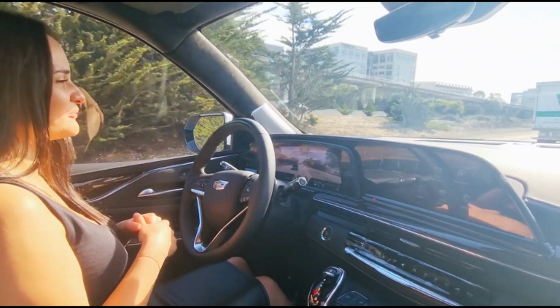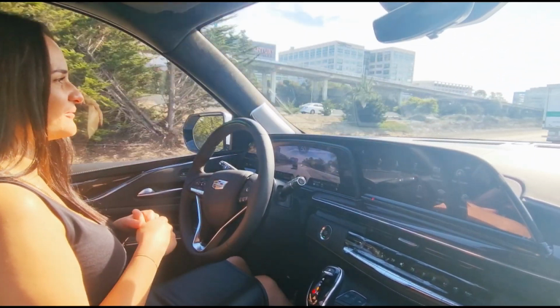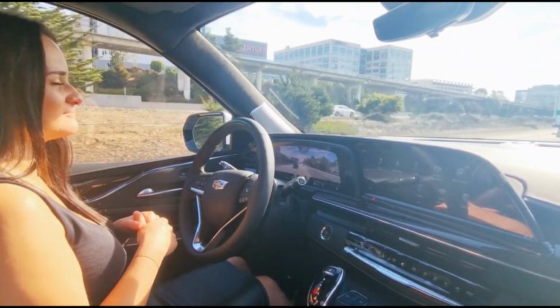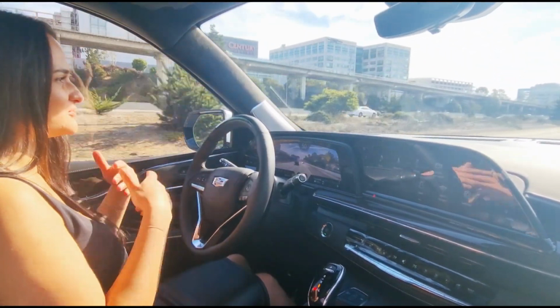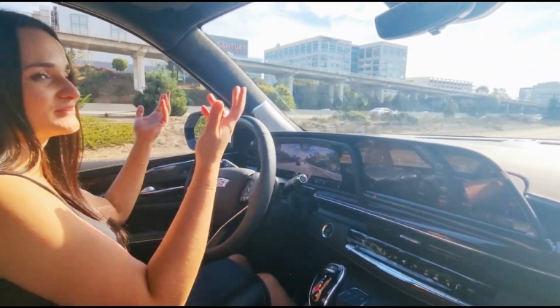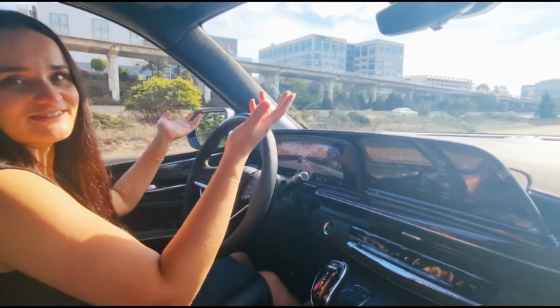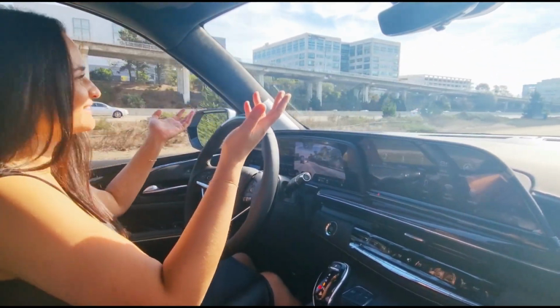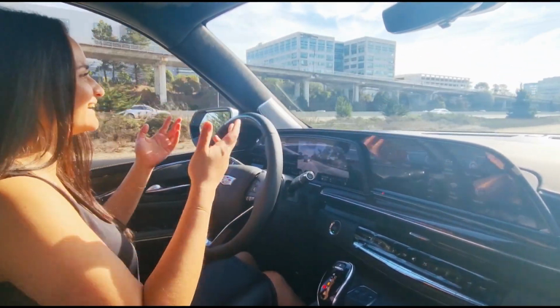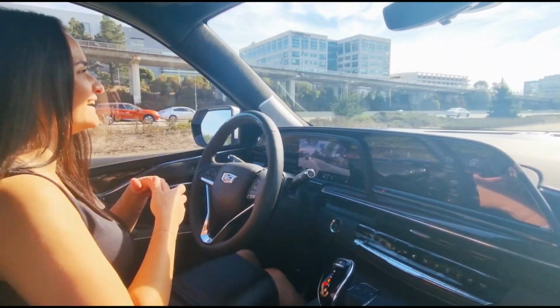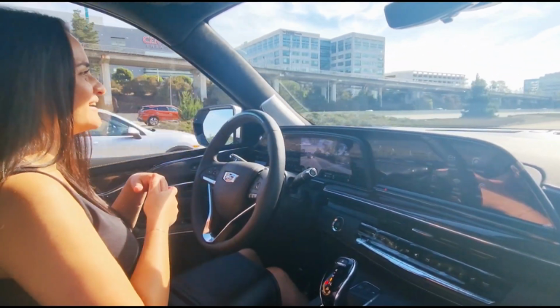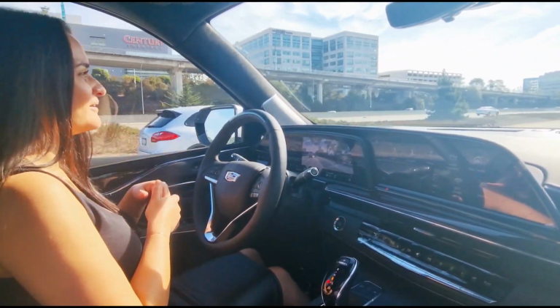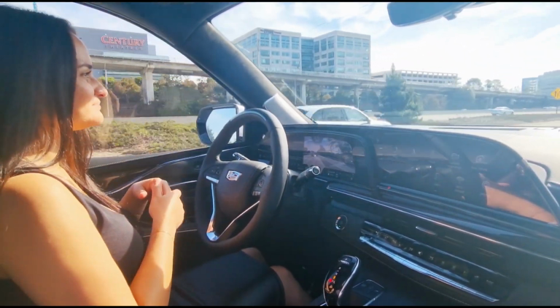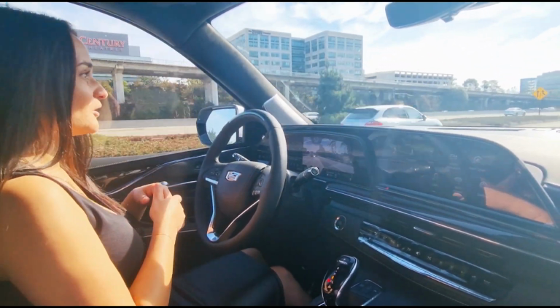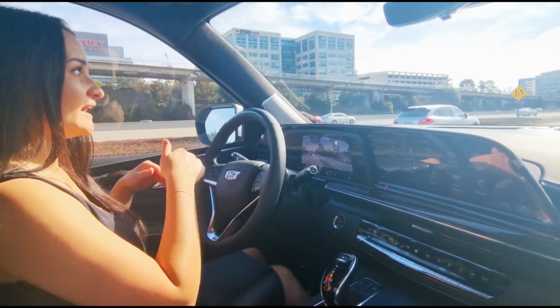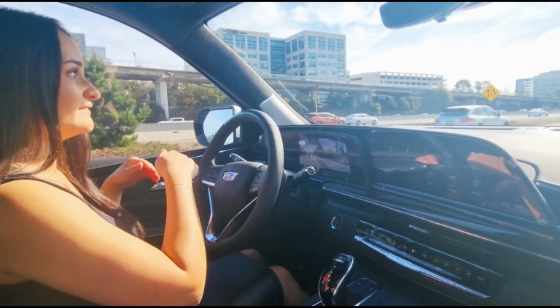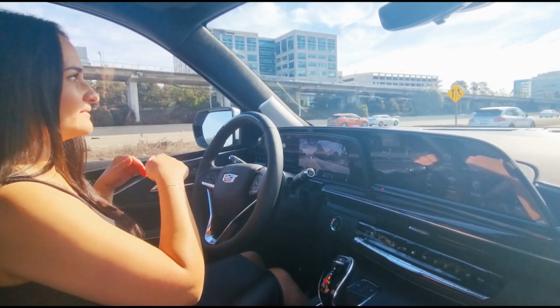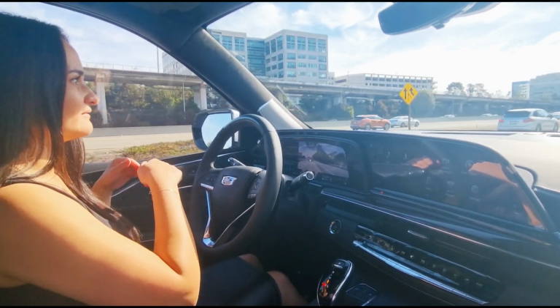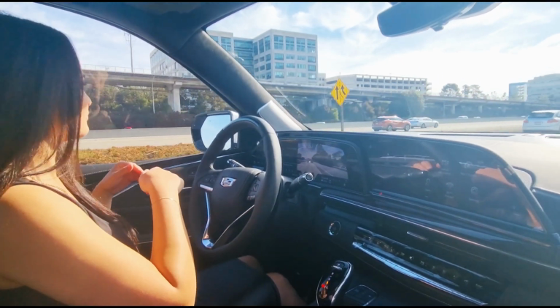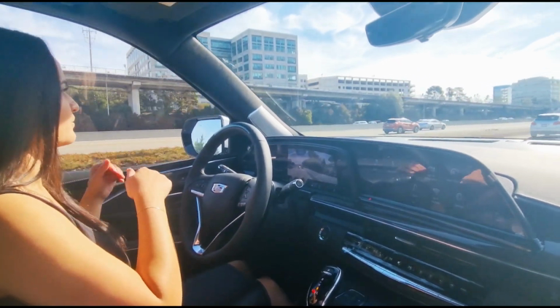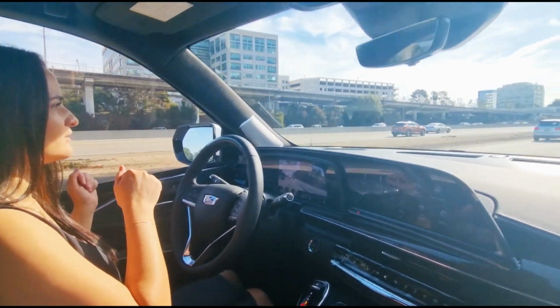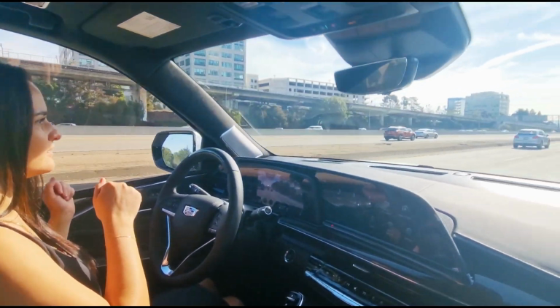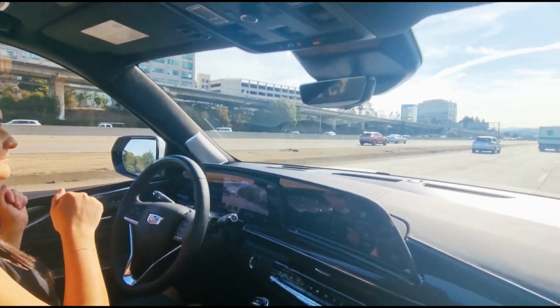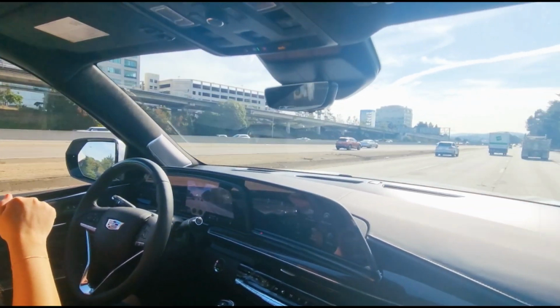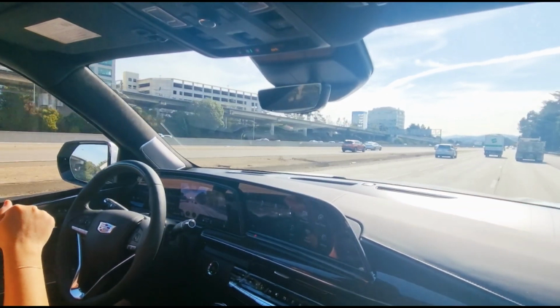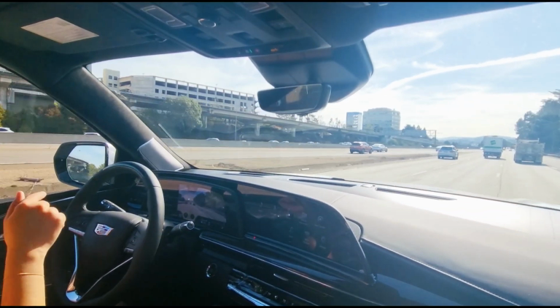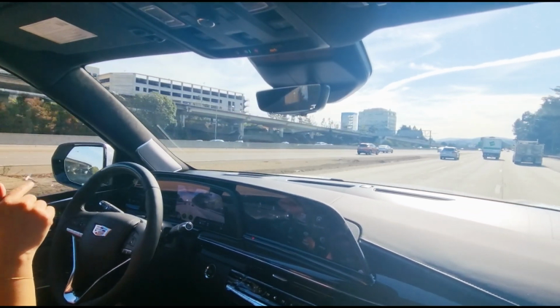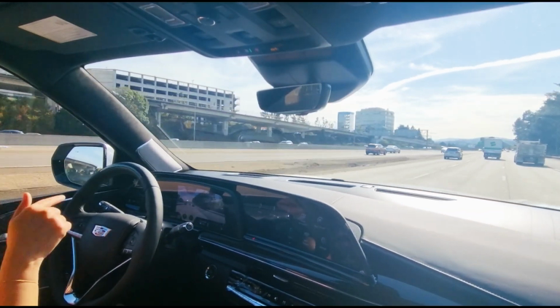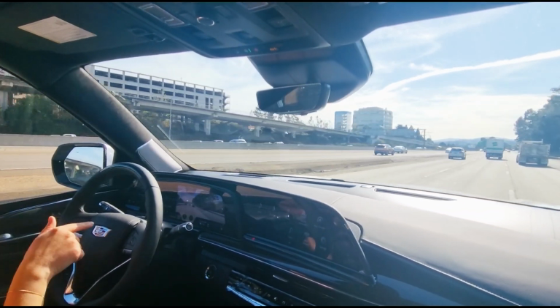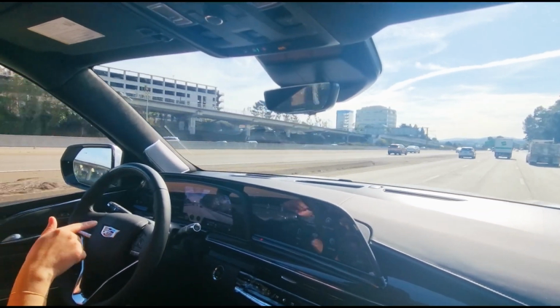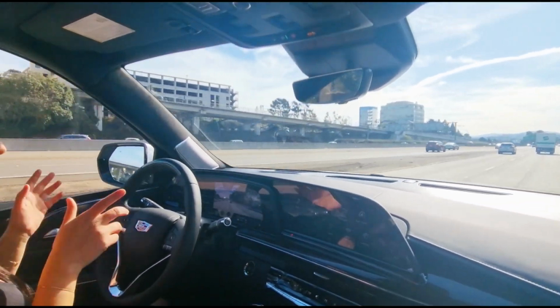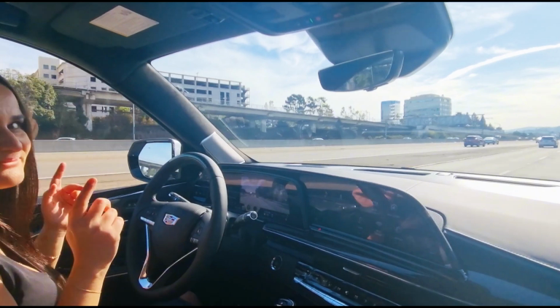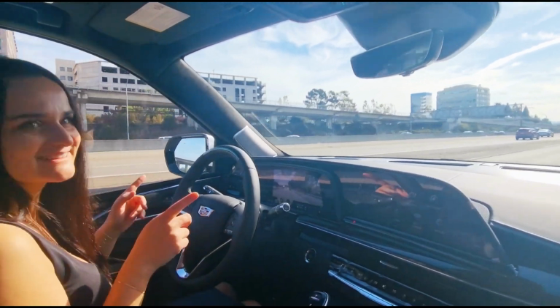We are going to our dealership. The volume goes up automatically.